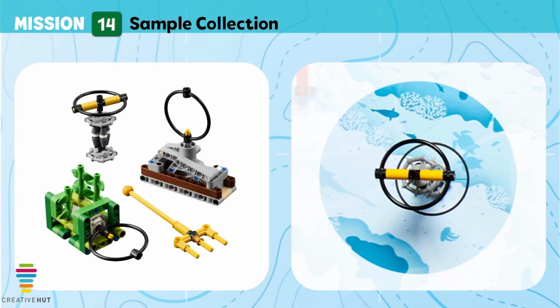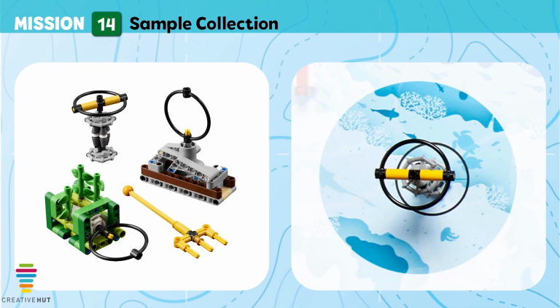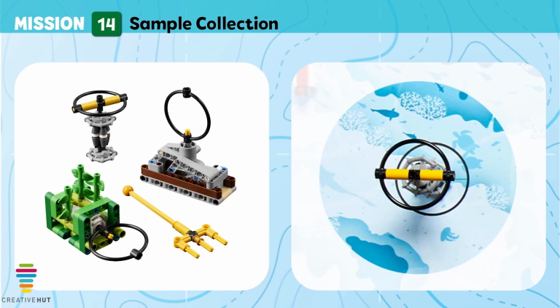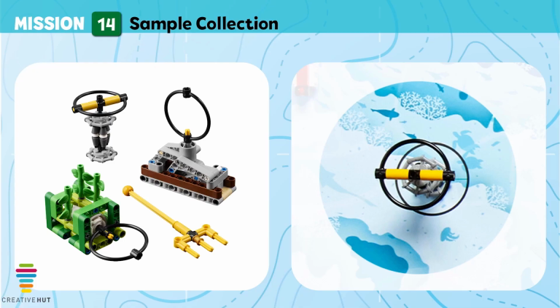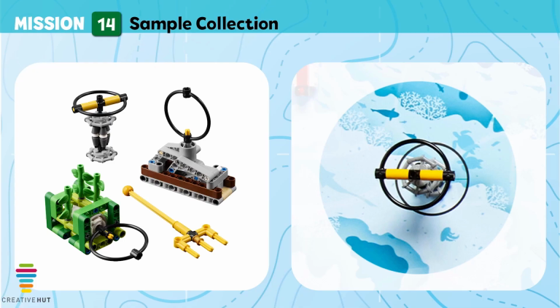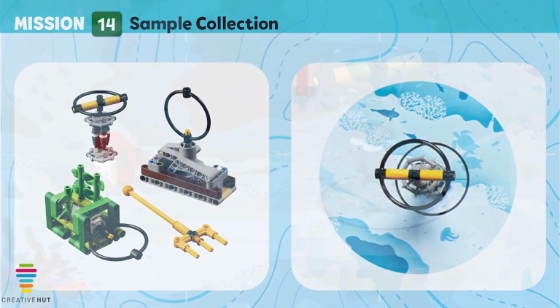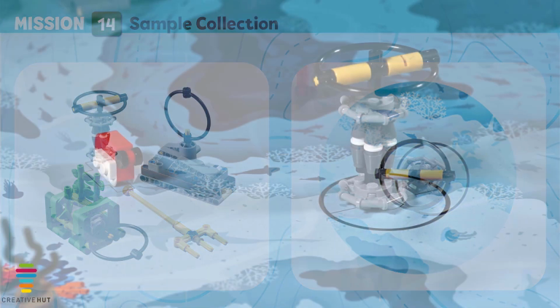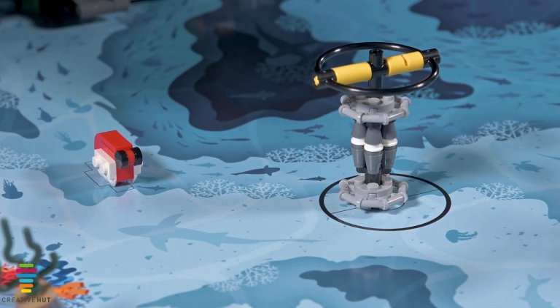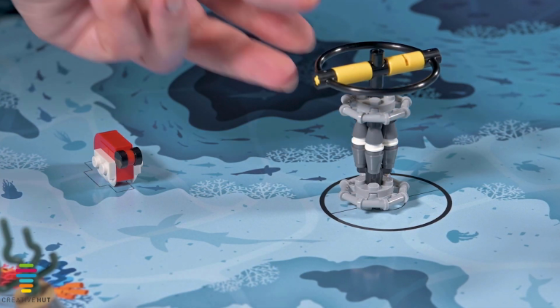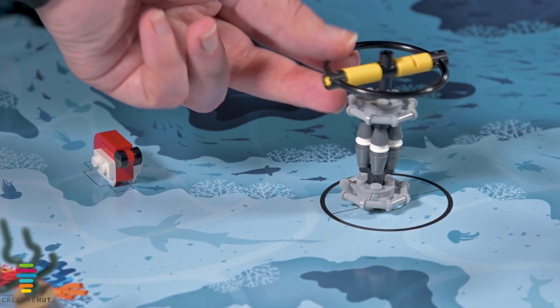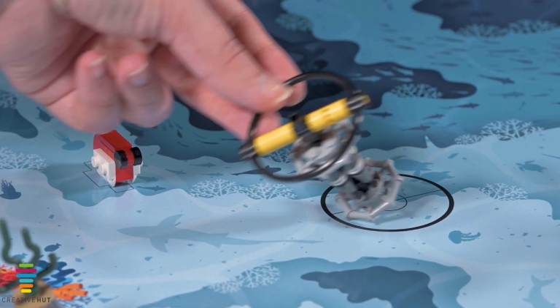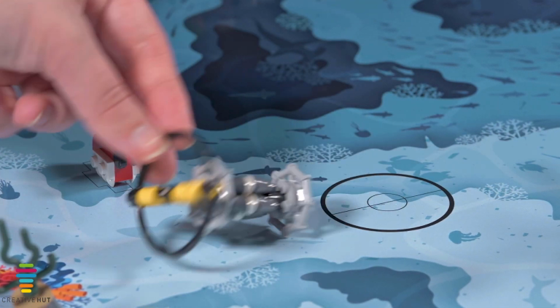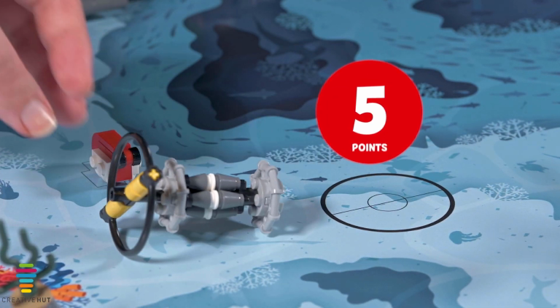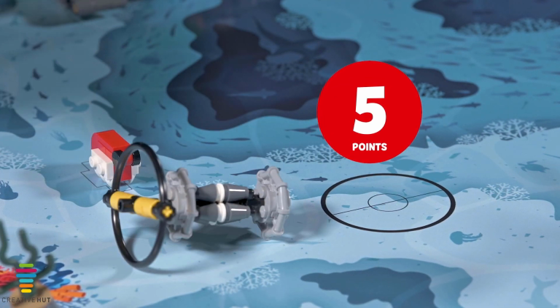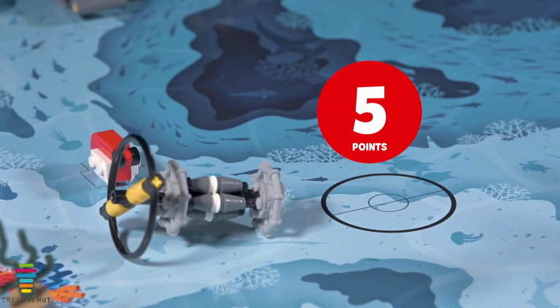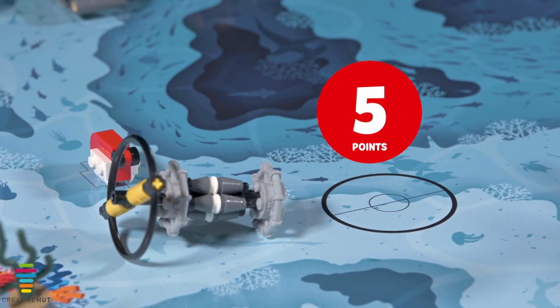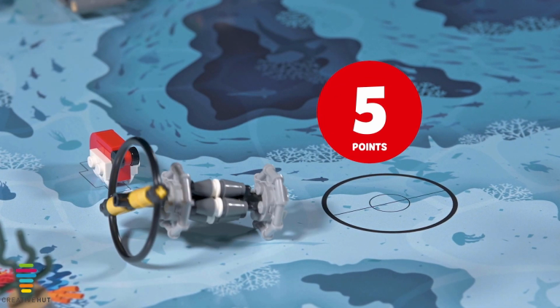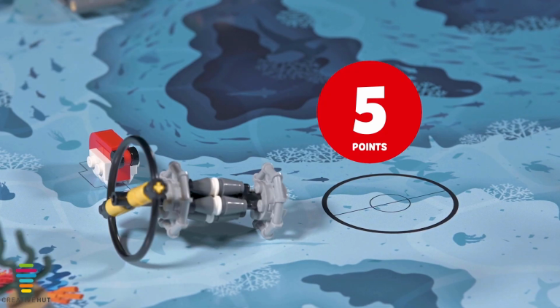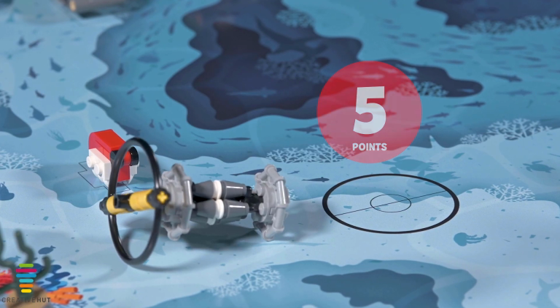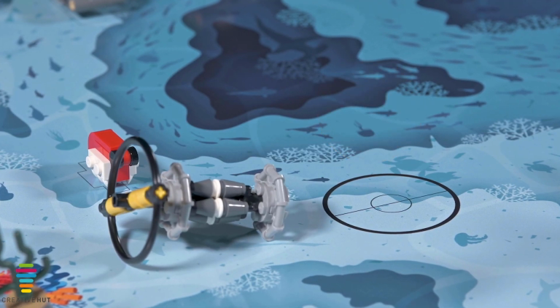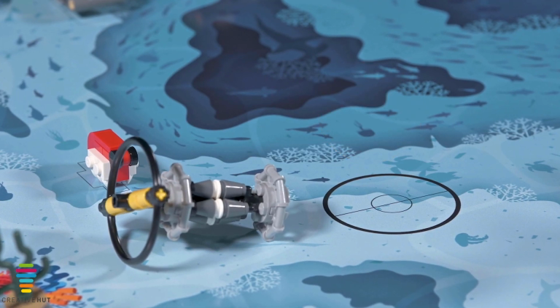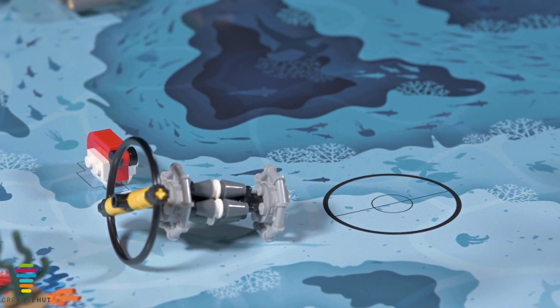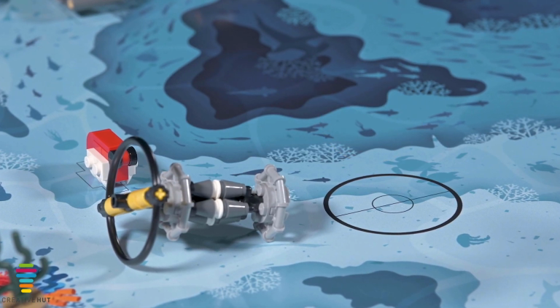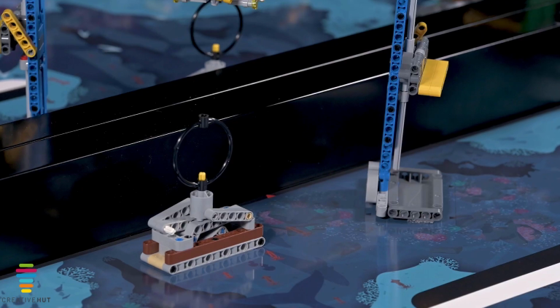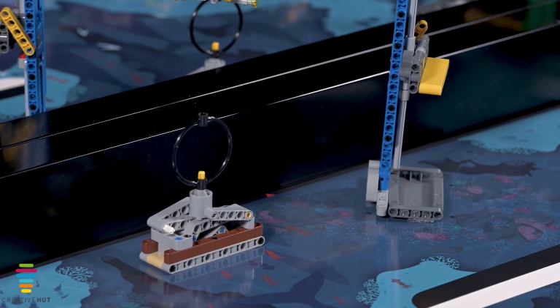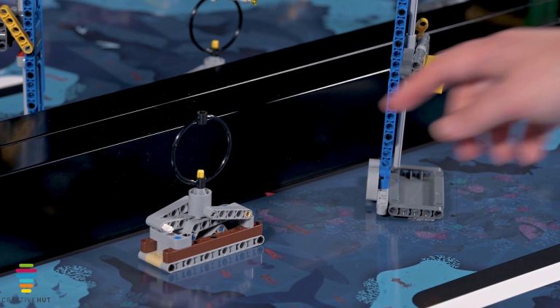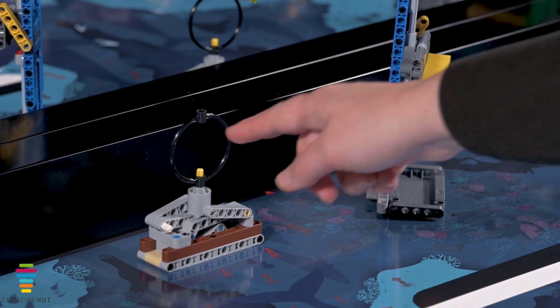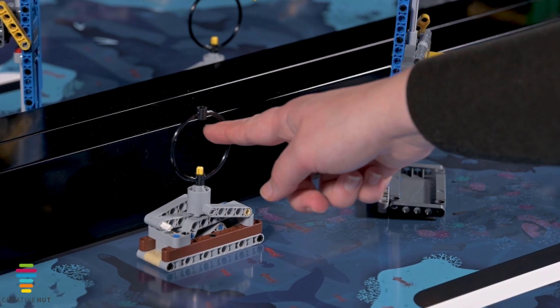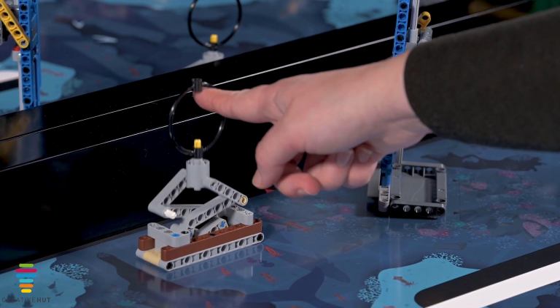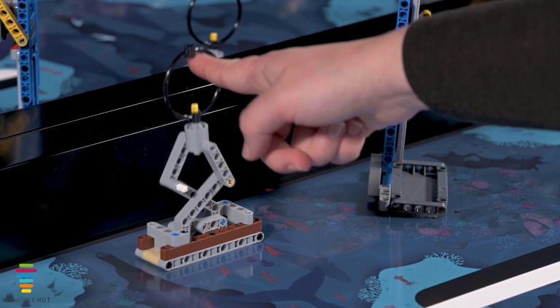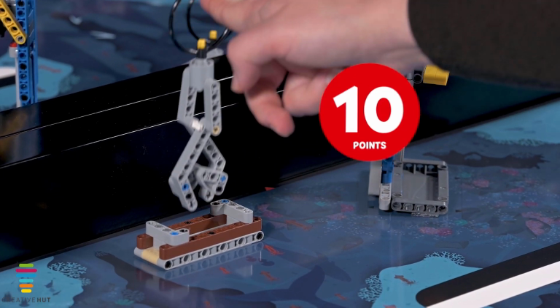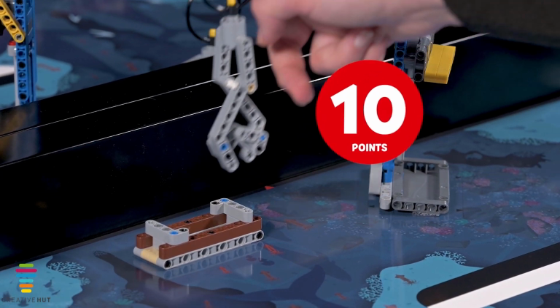If the water sample is completely outside the water sample area, 5 points. If the seabed sample is no longer touching the seabed, 10 points.